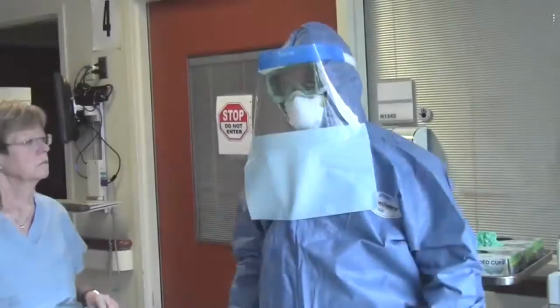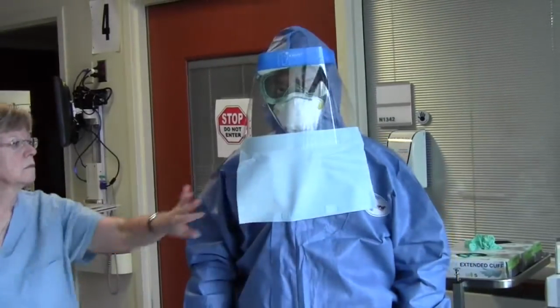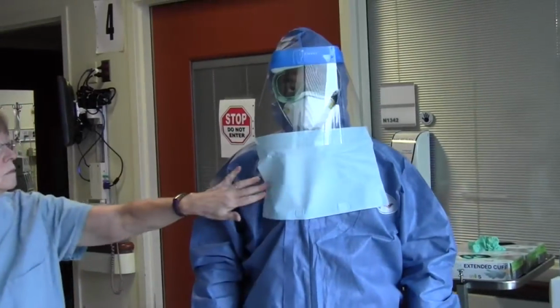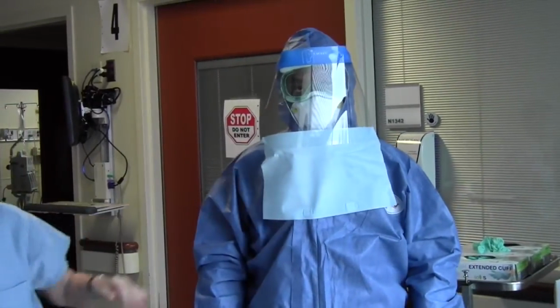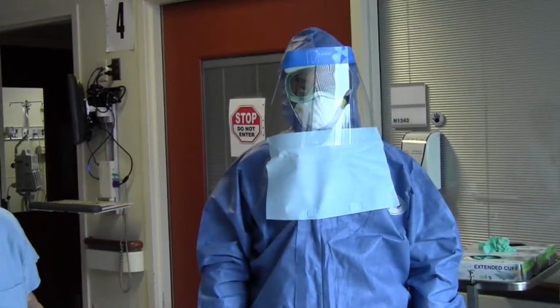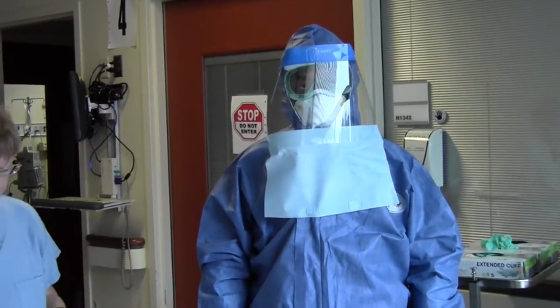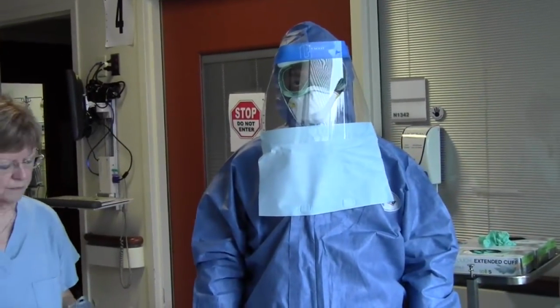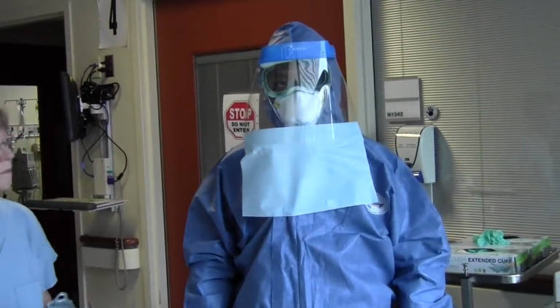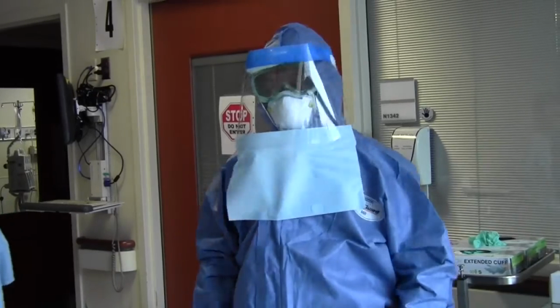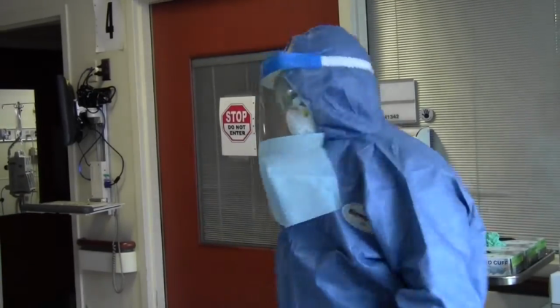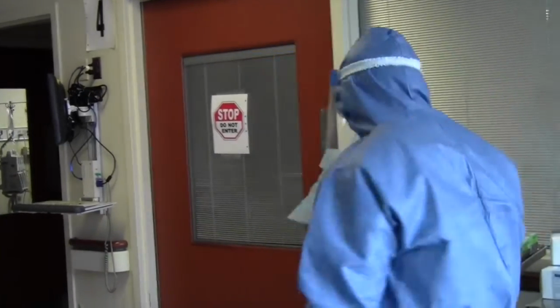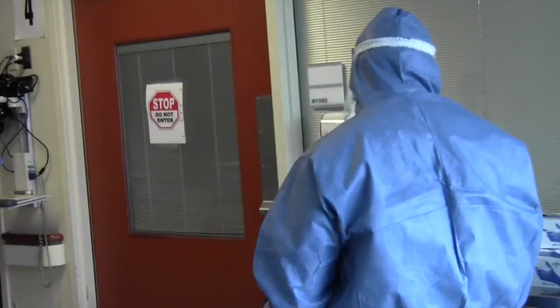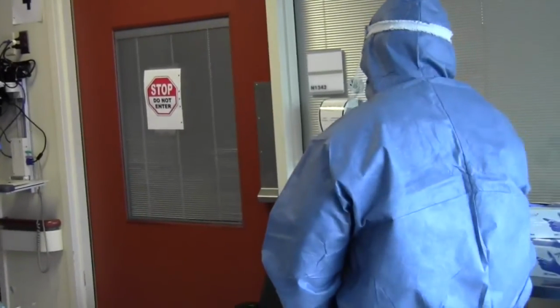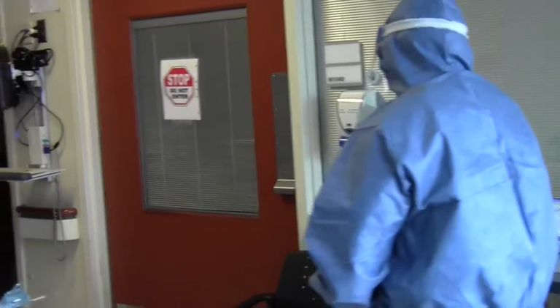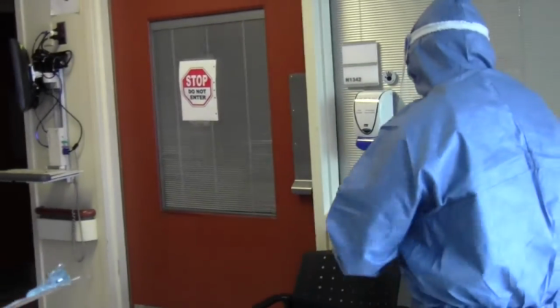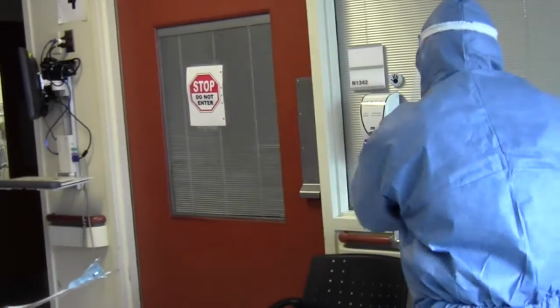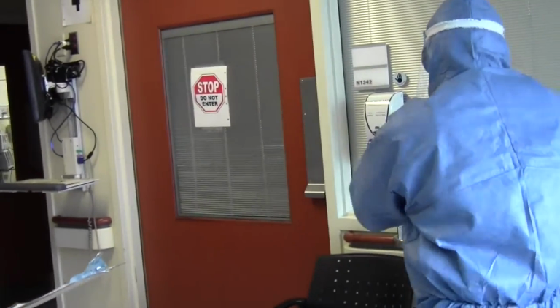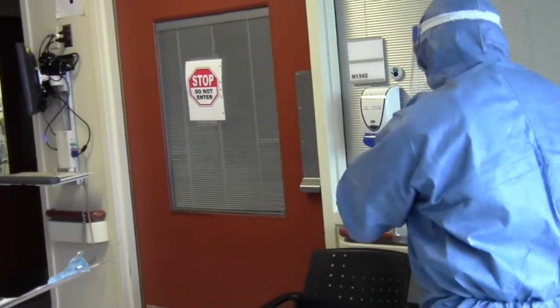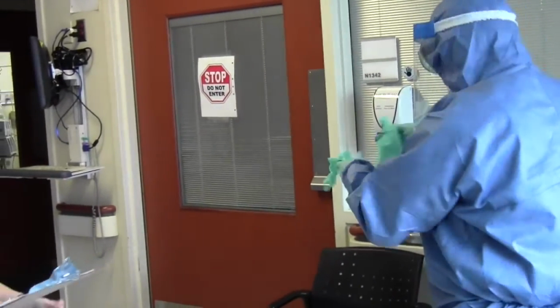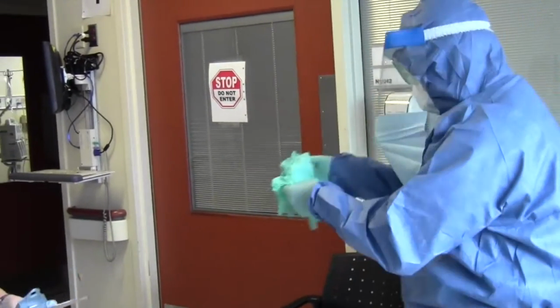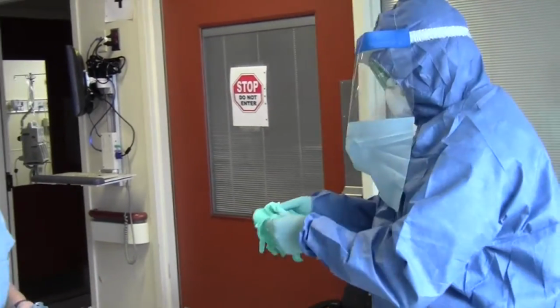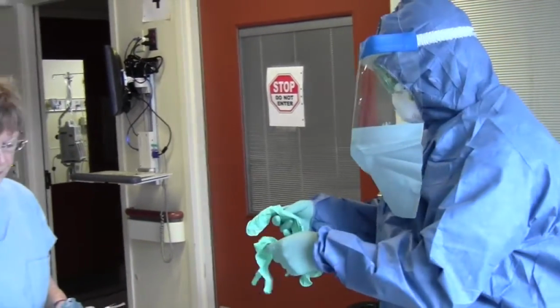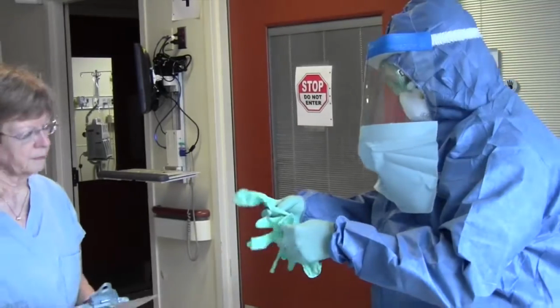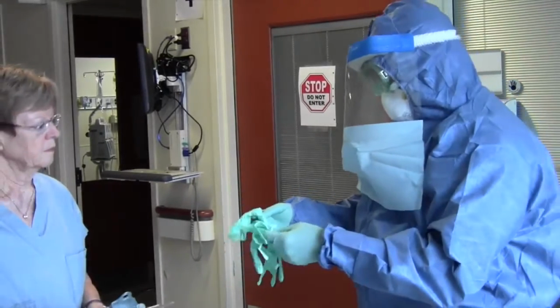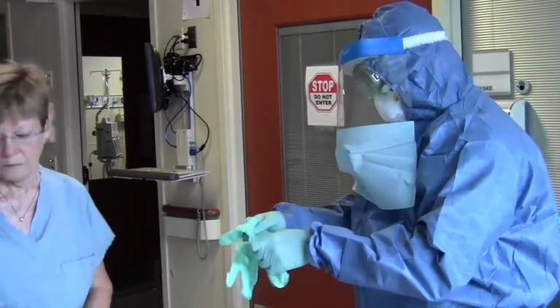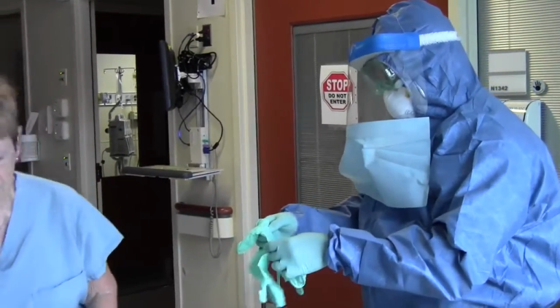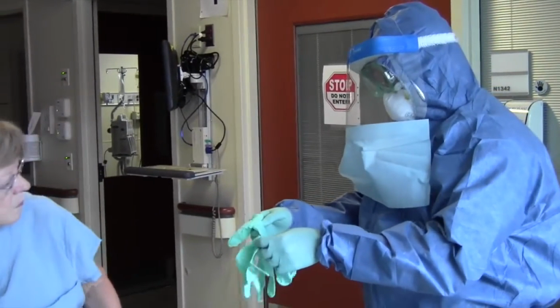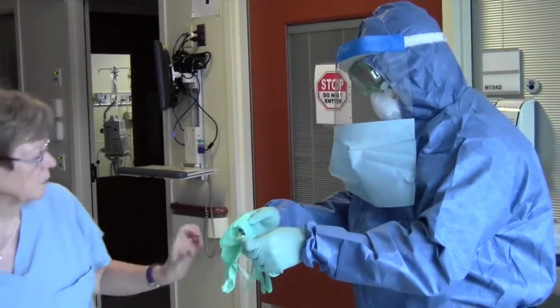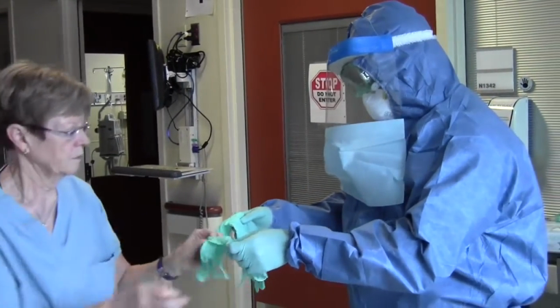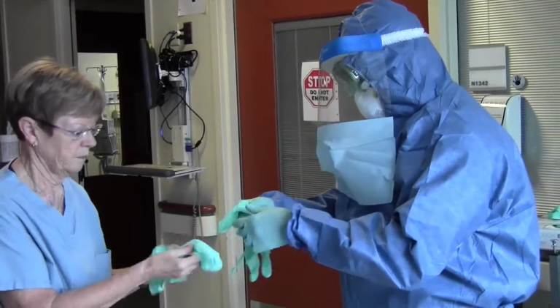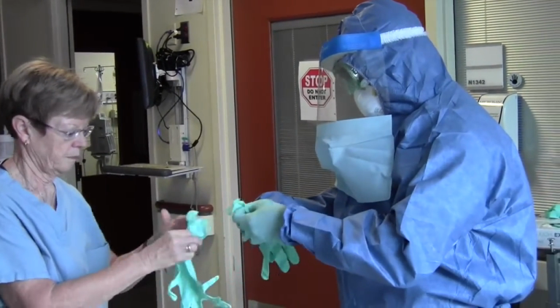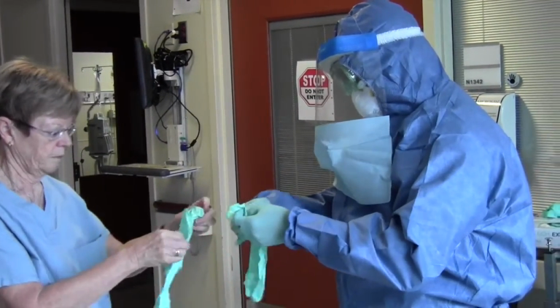Step 11. Put on second pair of nitrile gloves. The PPE observer will assist the clinician with the donning of the second pair of gloves over the coverall sleeve.